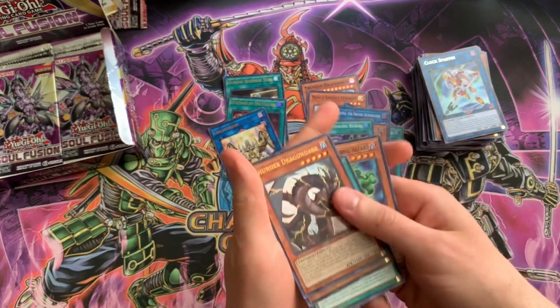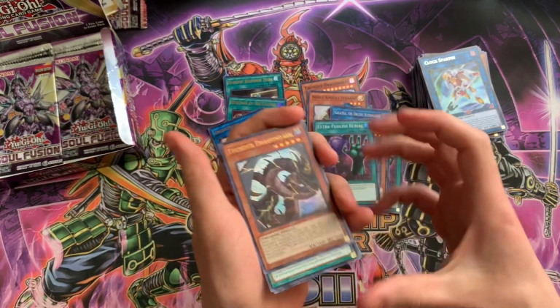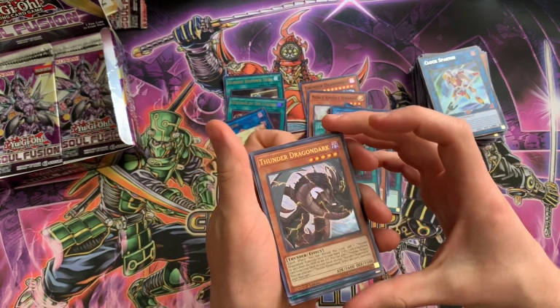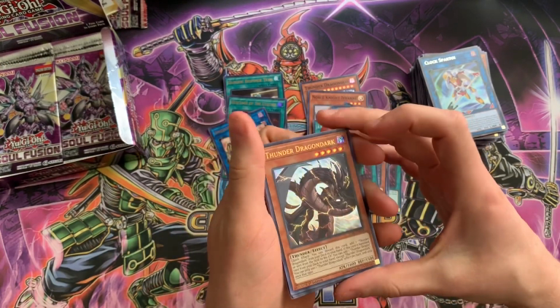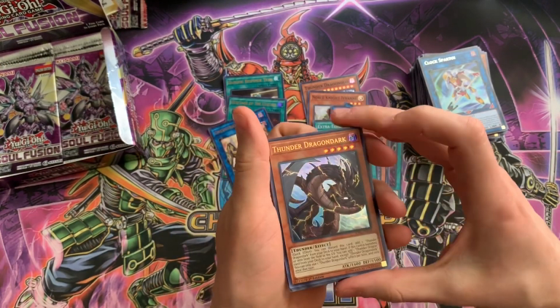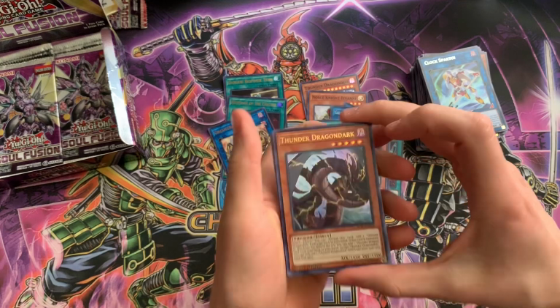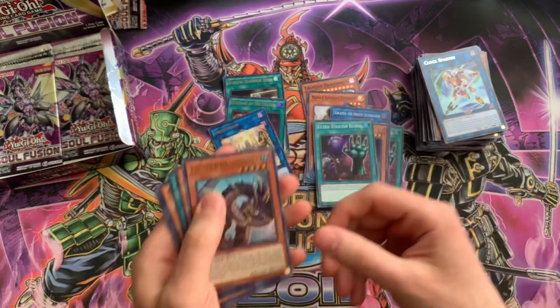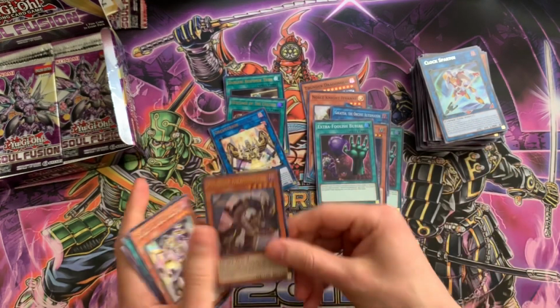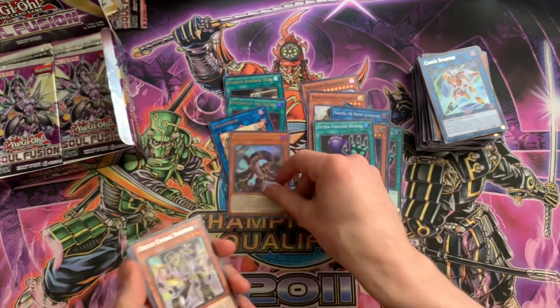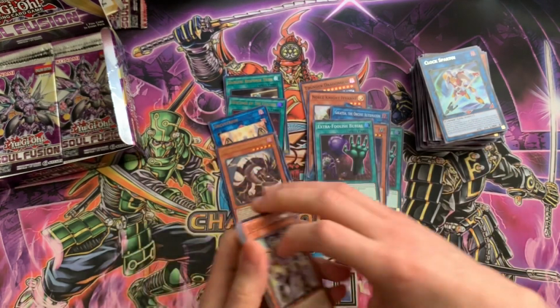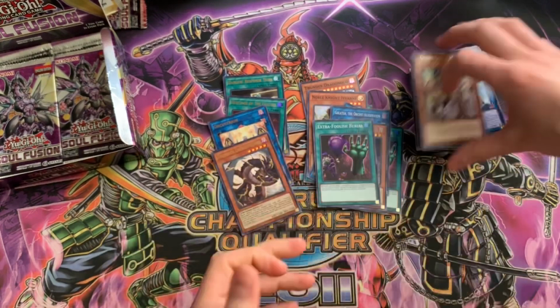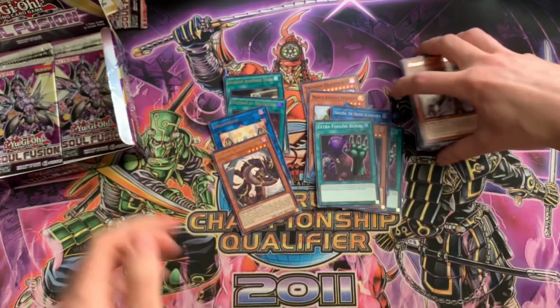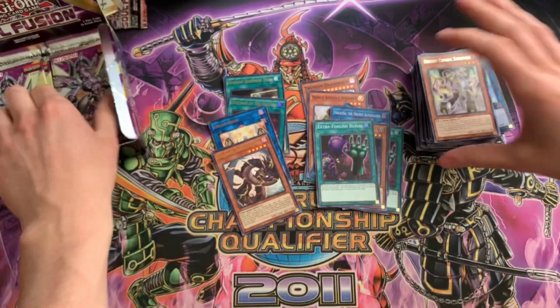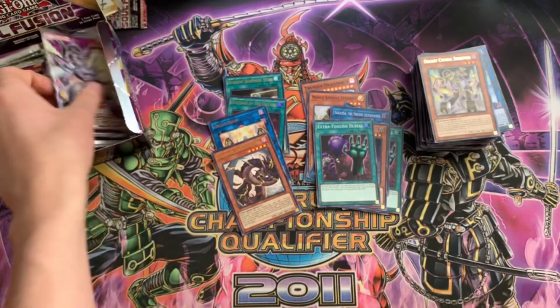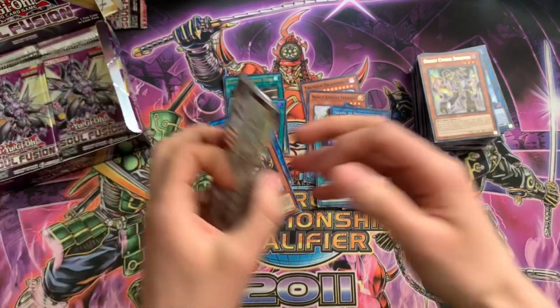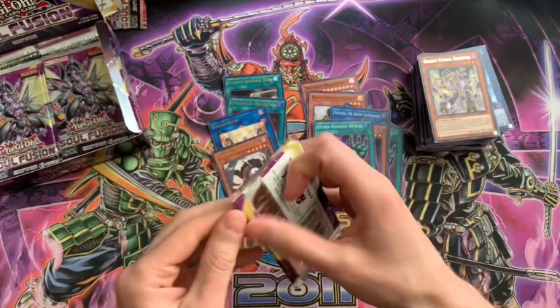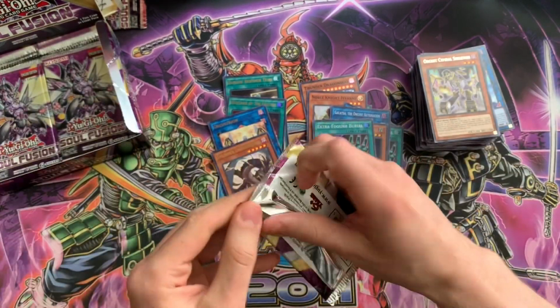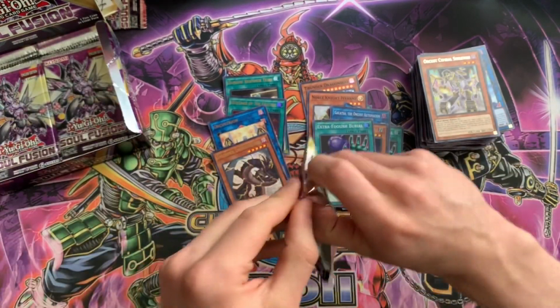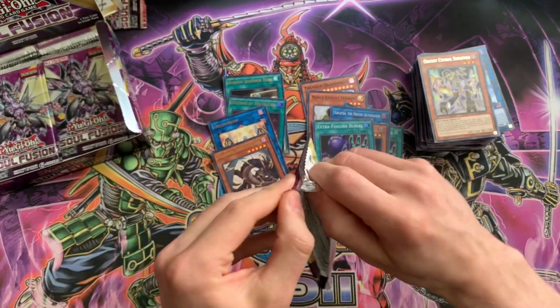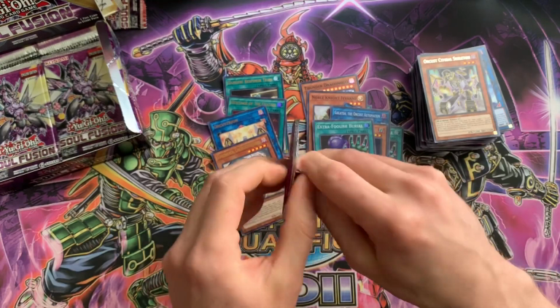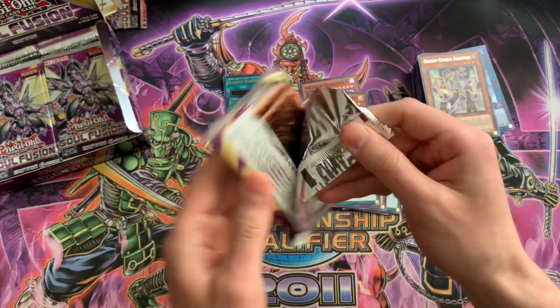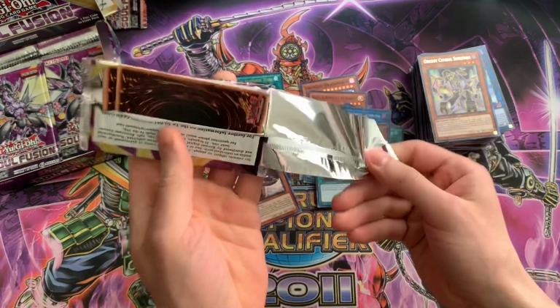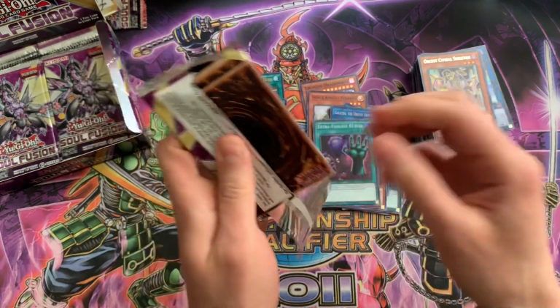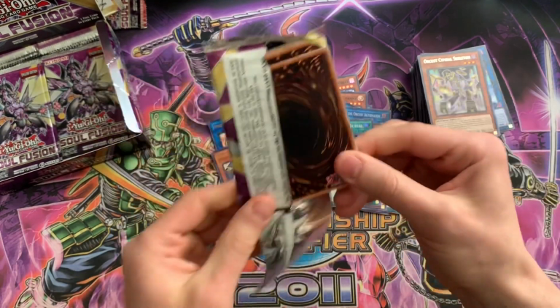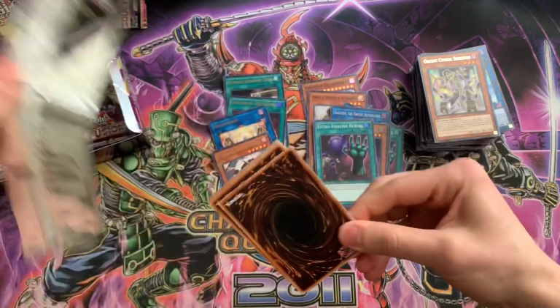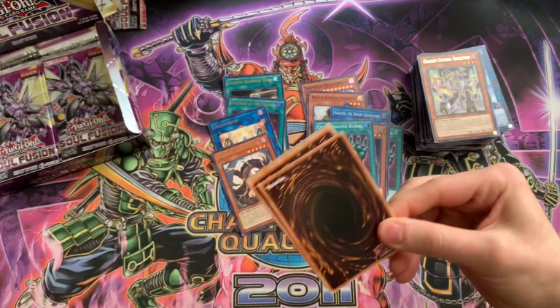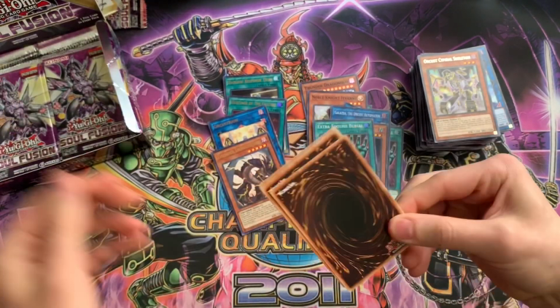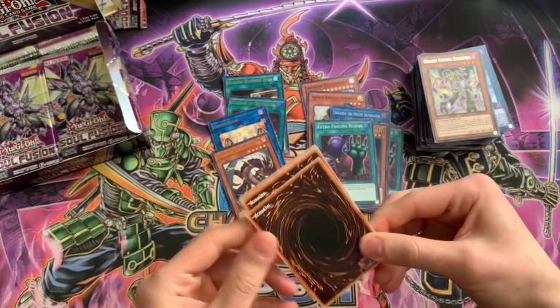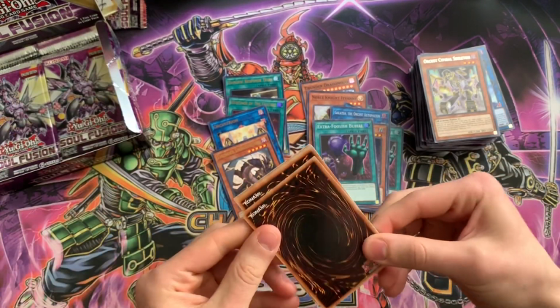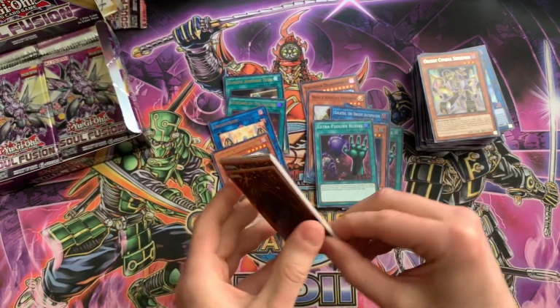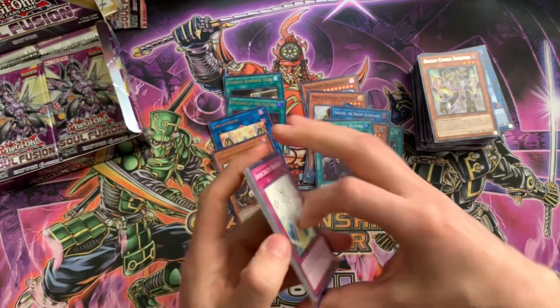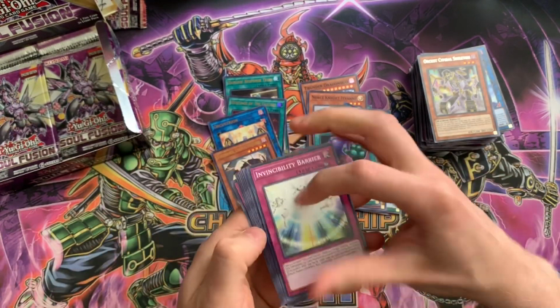Thunder Dragon Dark — all right. So that should be all of our Ultras. No secrets yet — let's see, I'm feeling the Nessie.